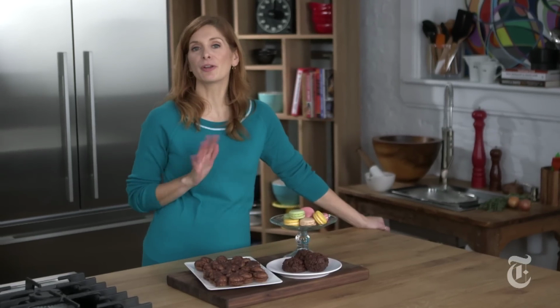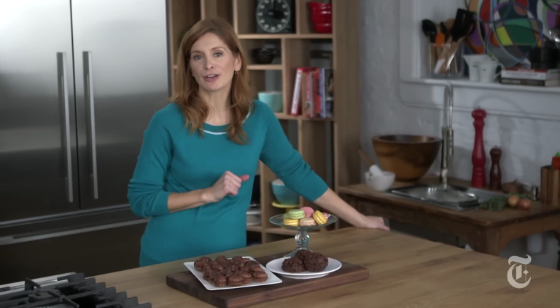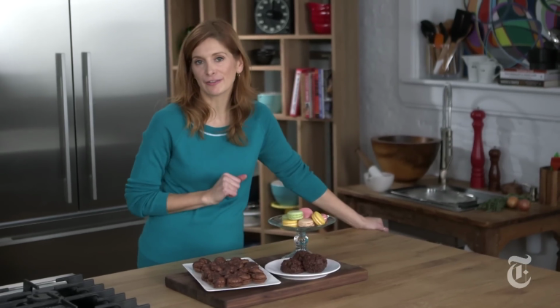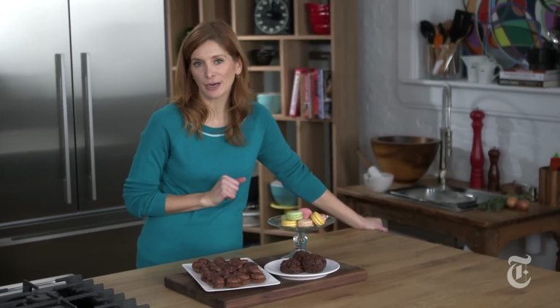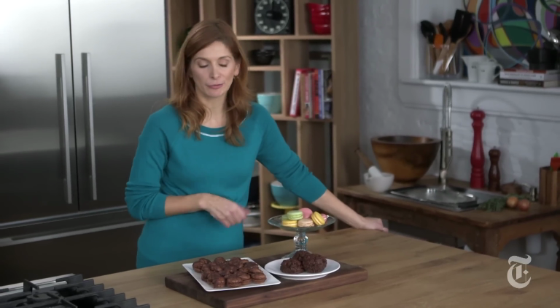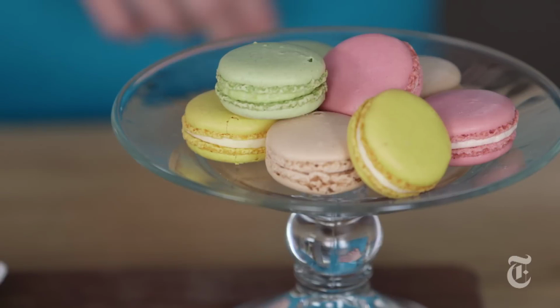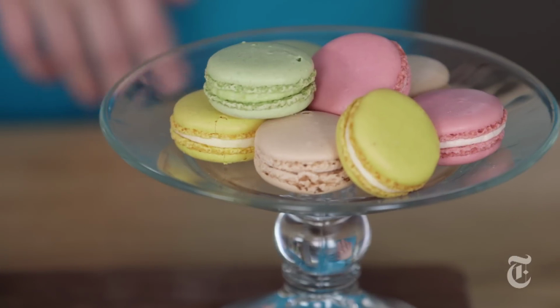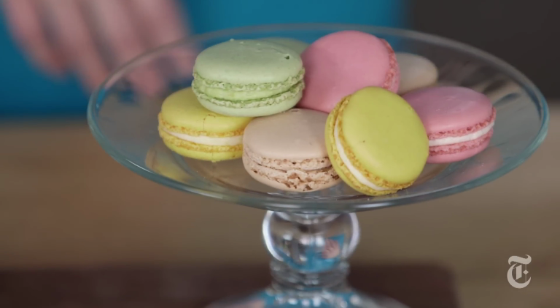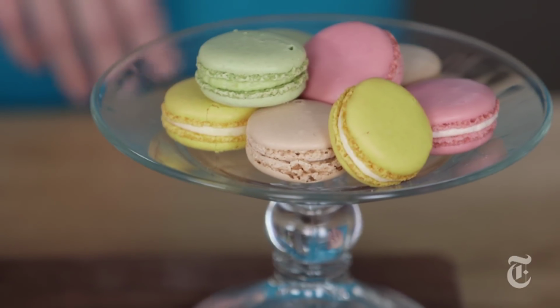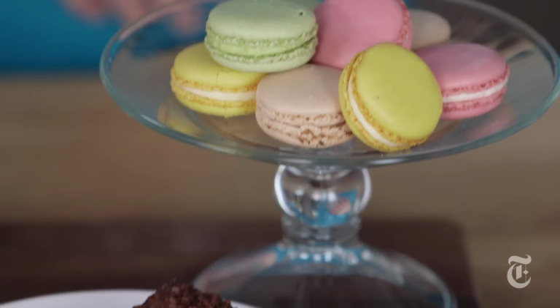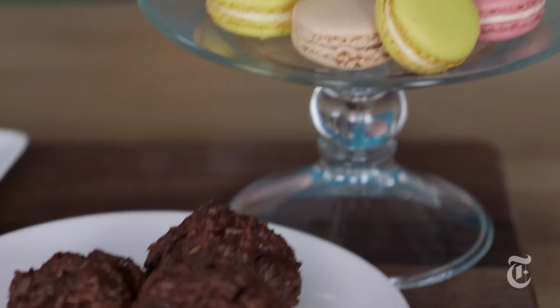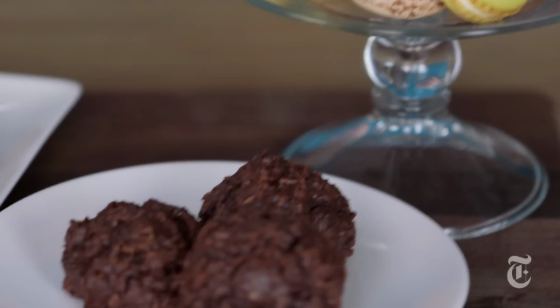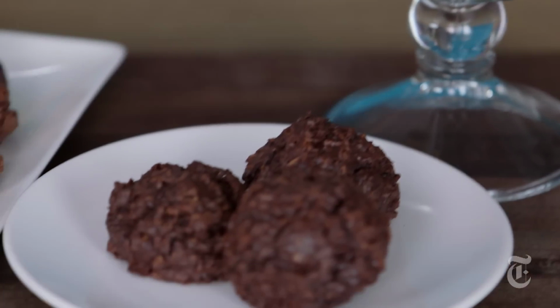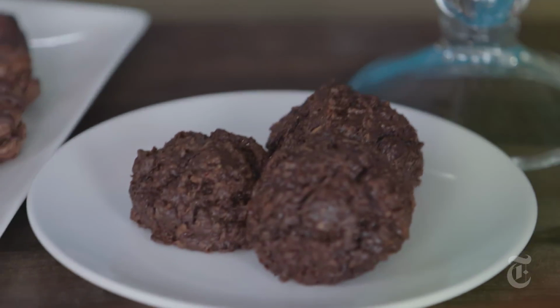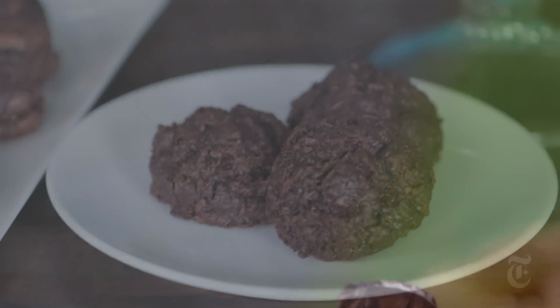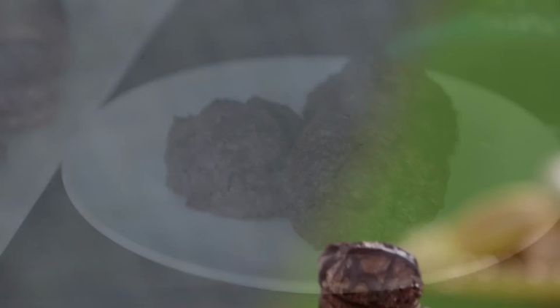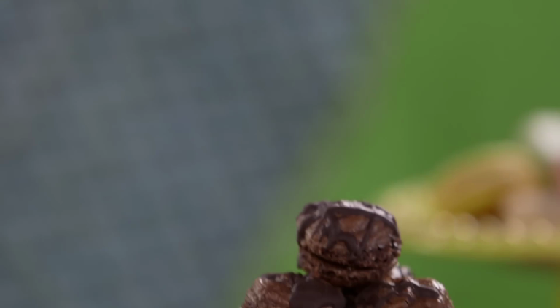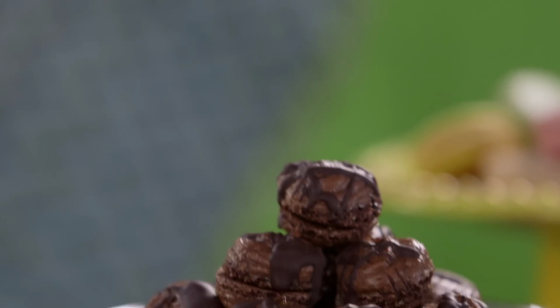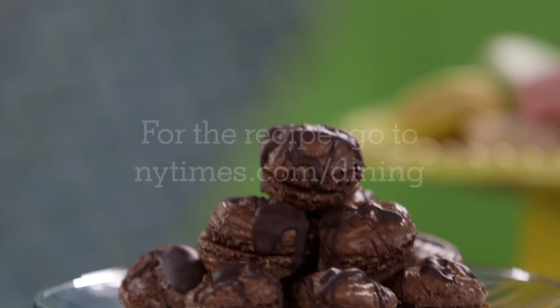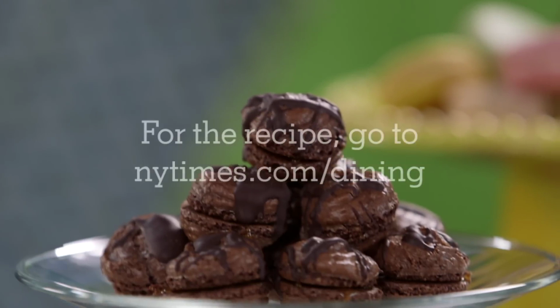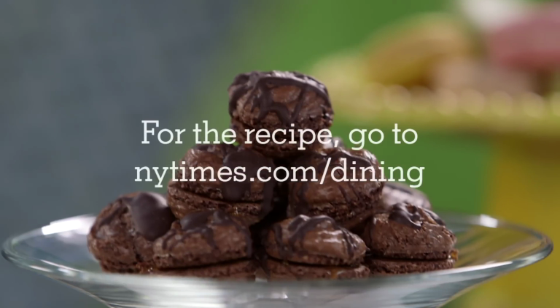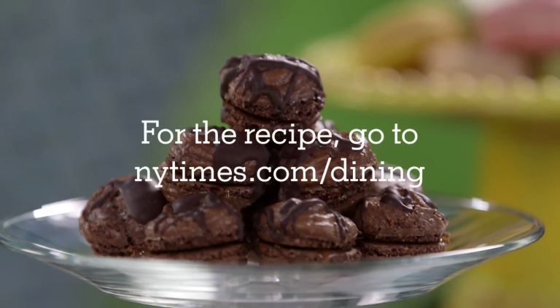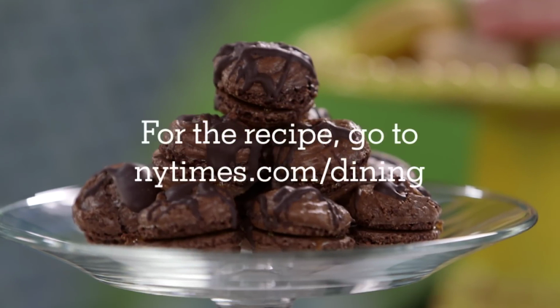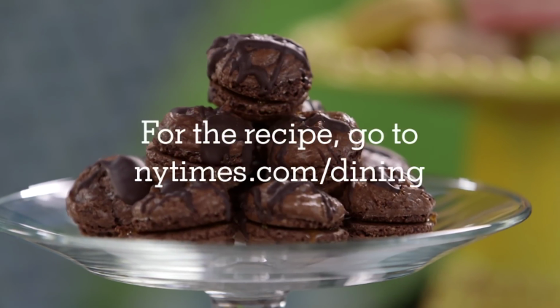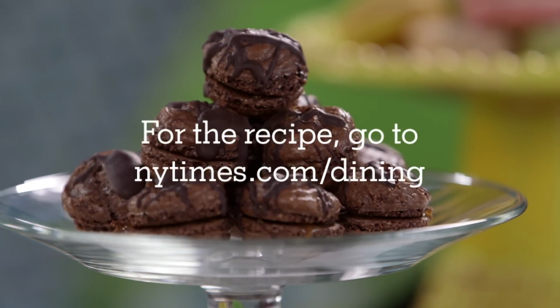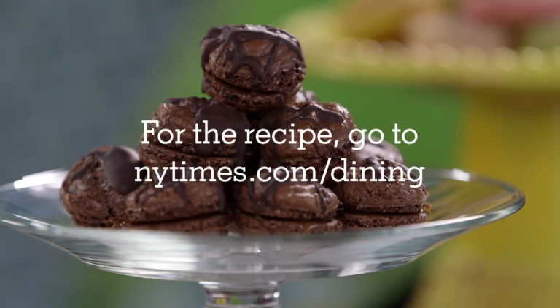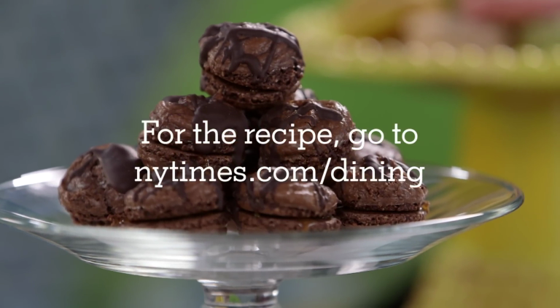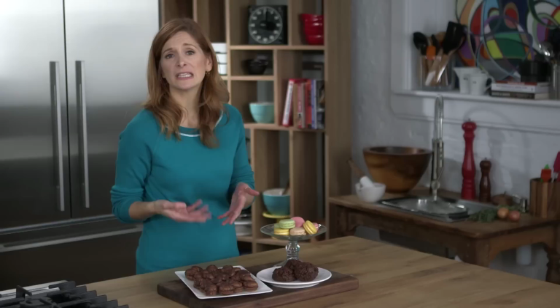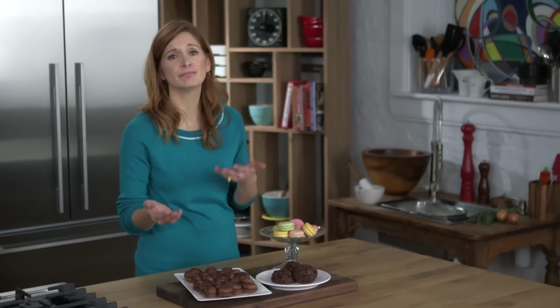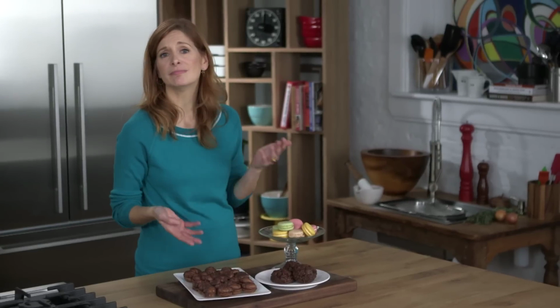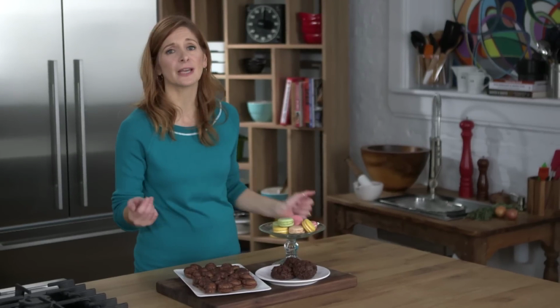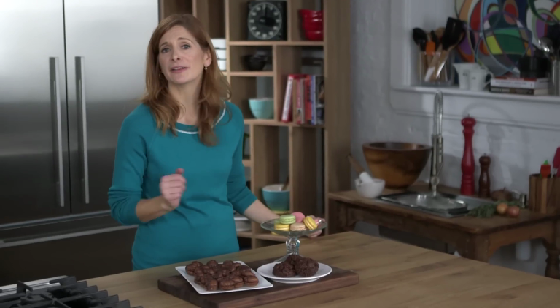And there you have it: three different kinds of macaroons — macaron, macaroons, and fabulous caramel candy, chocolatey yumminess.